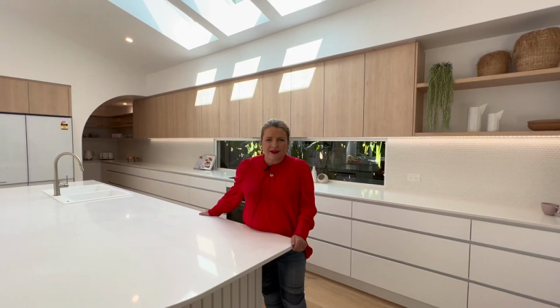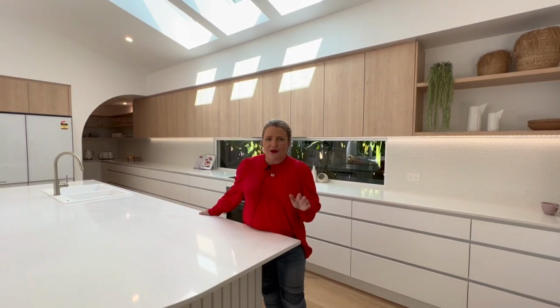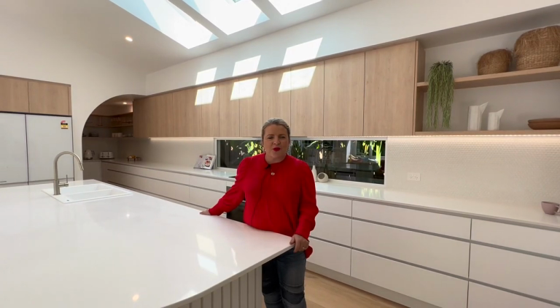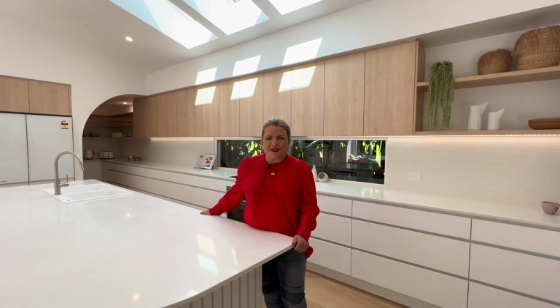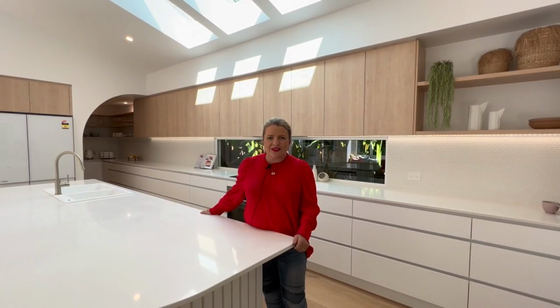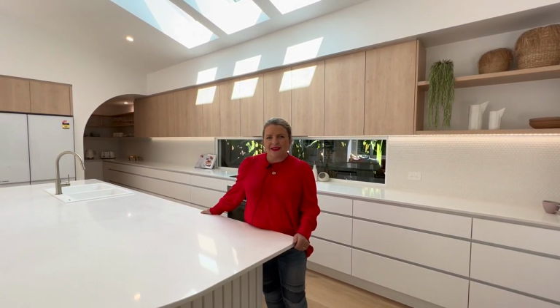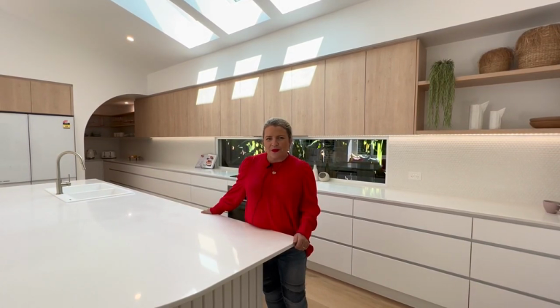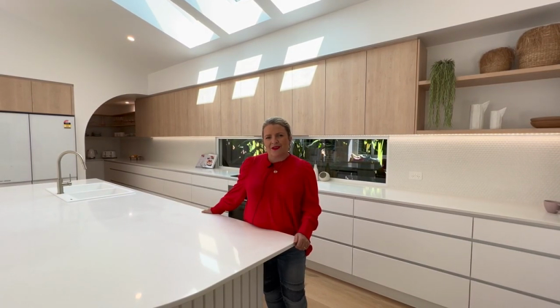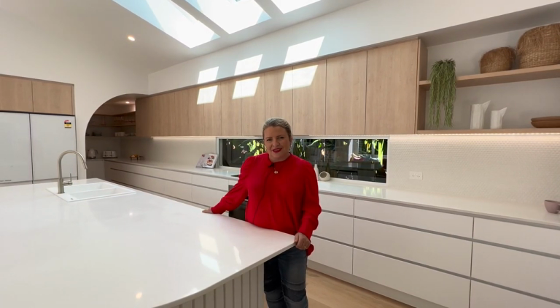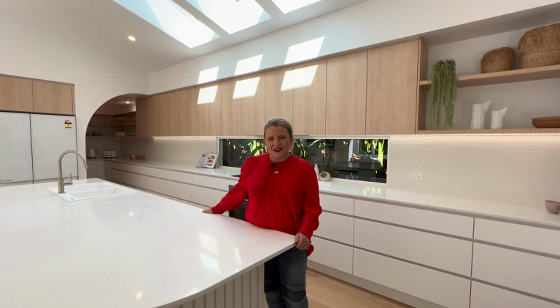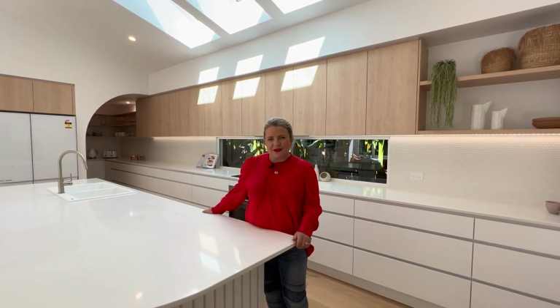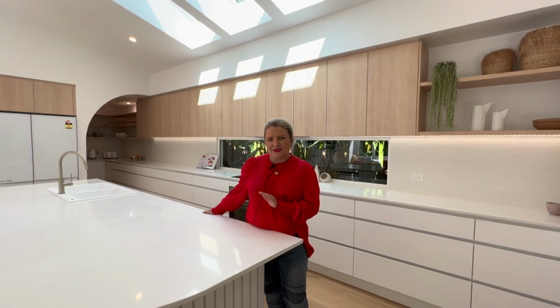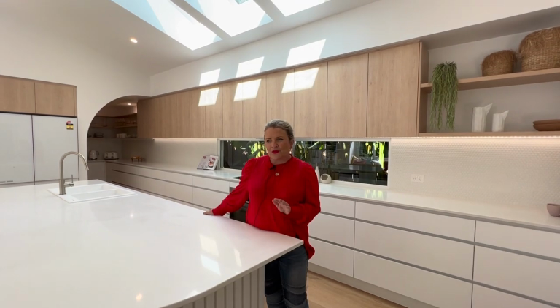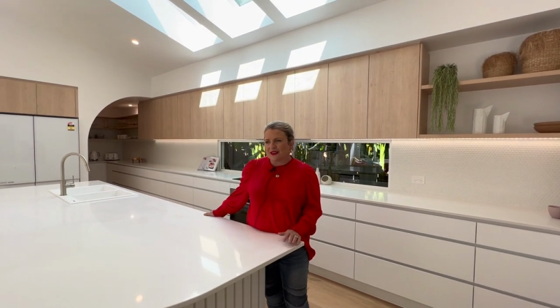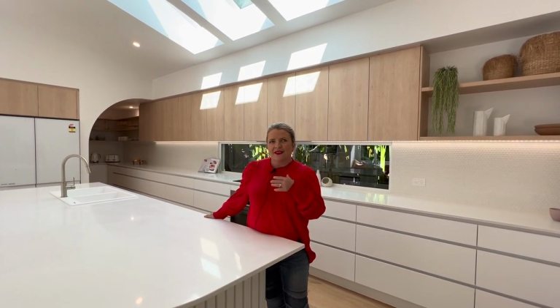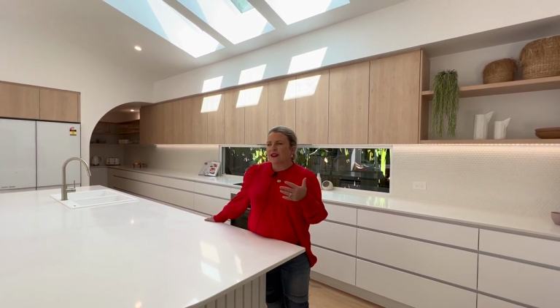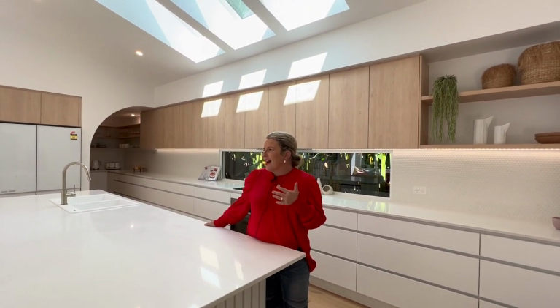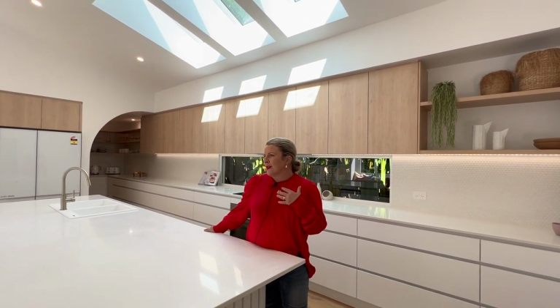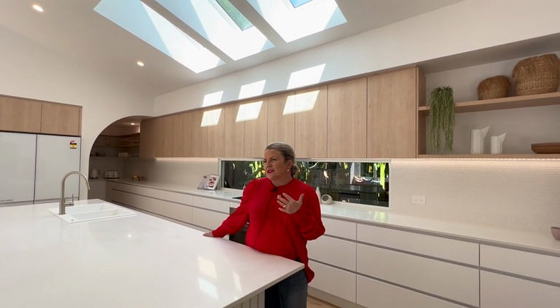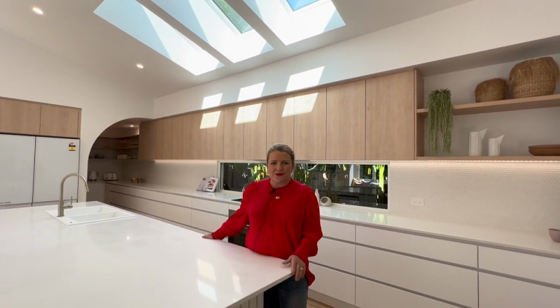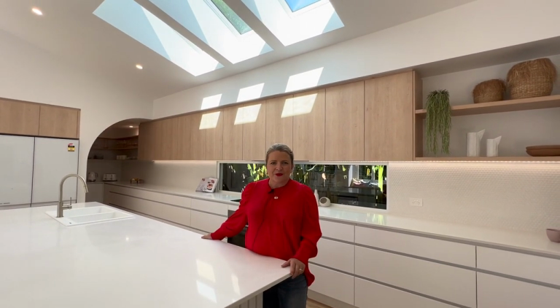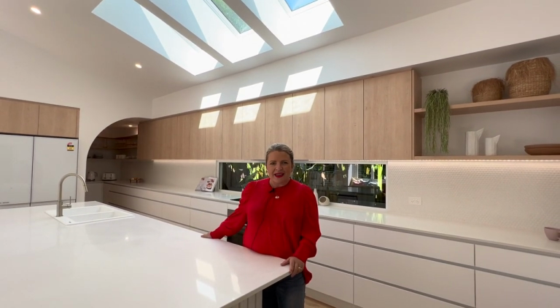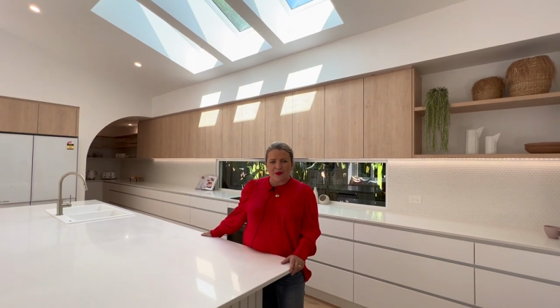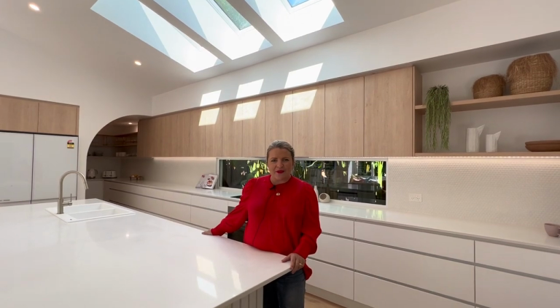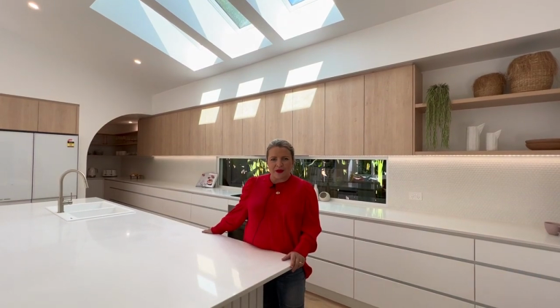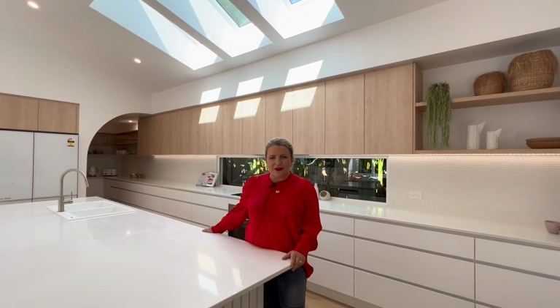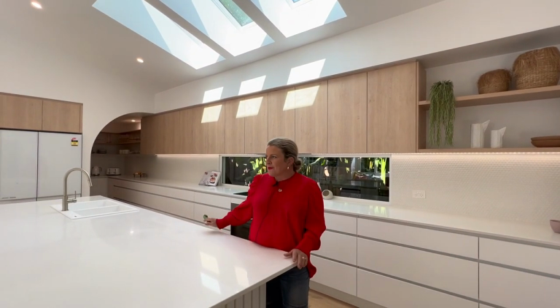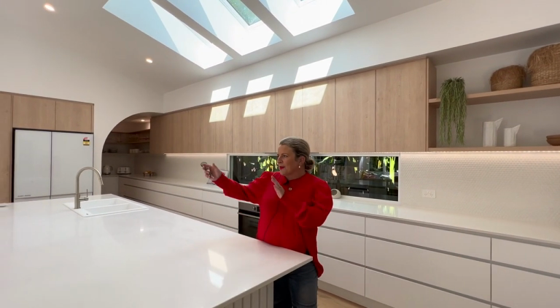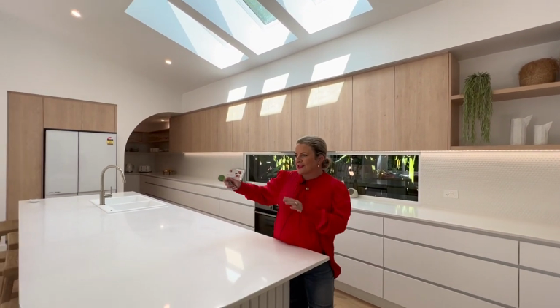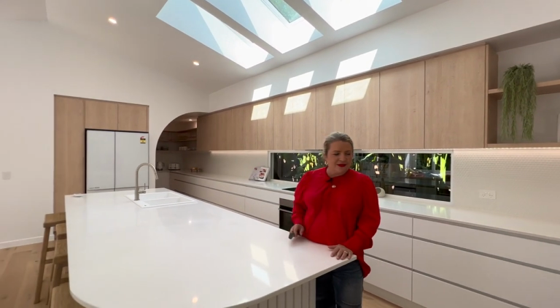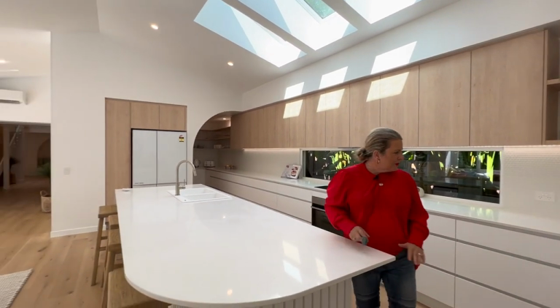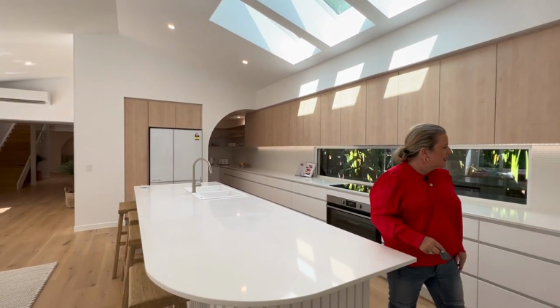Hello. As promised, we decided to do a separate video just on the kitchen because this is such a beautiful kitchen. The feeling that you have imagining yourself cooking here, preparing a family meal, ready for the barbecue outside. So let's have a look through, Lizzie.